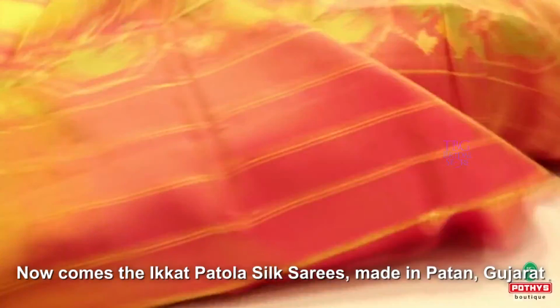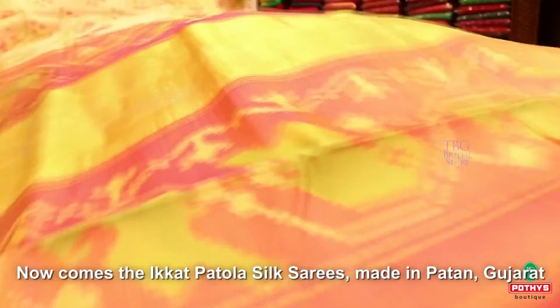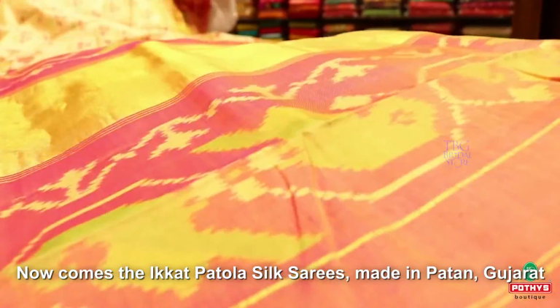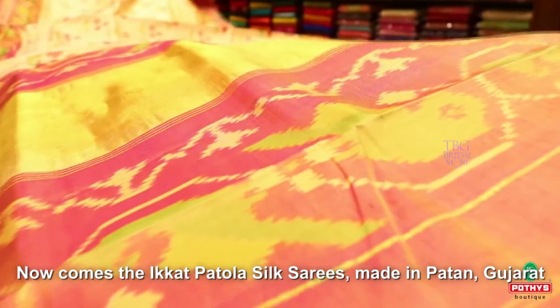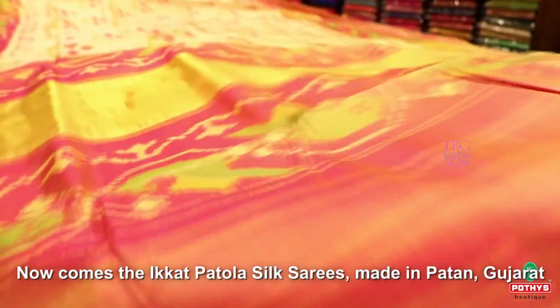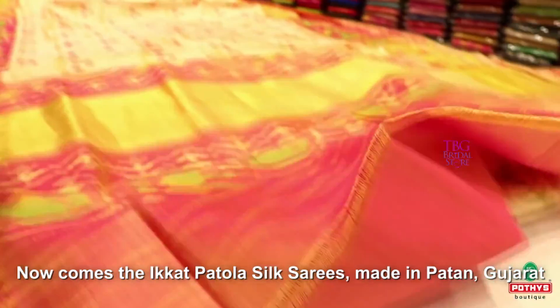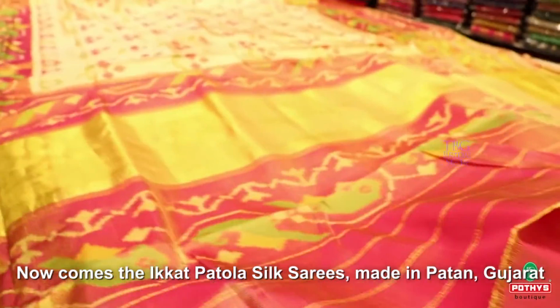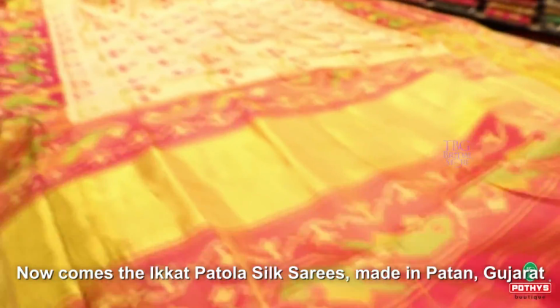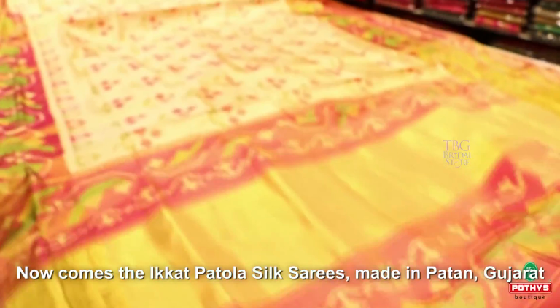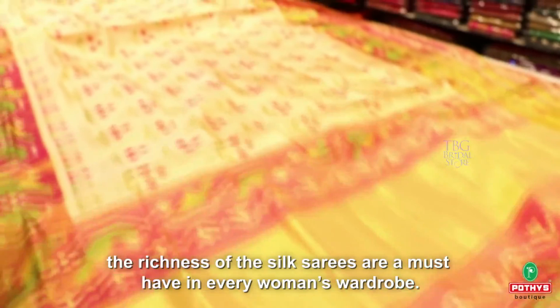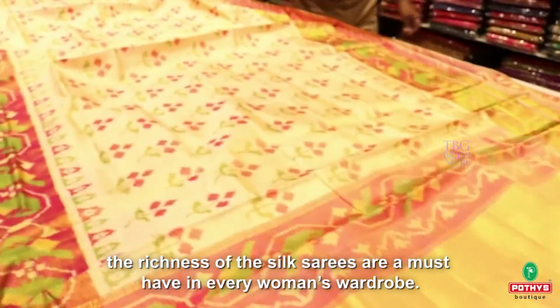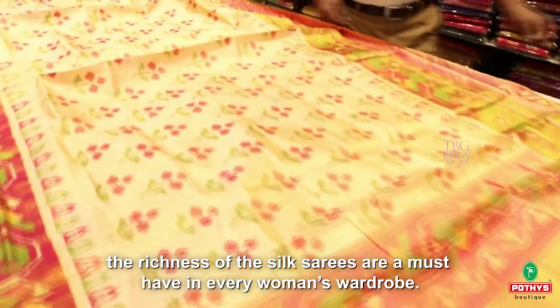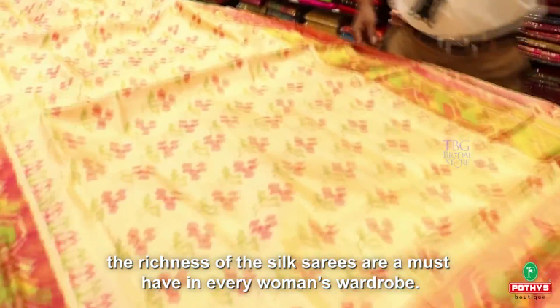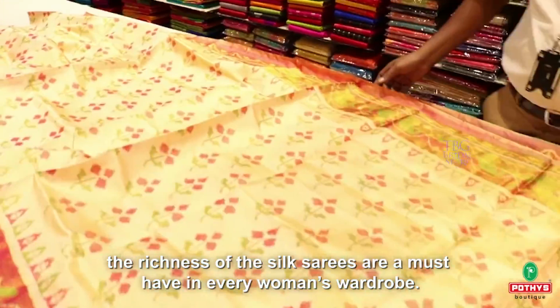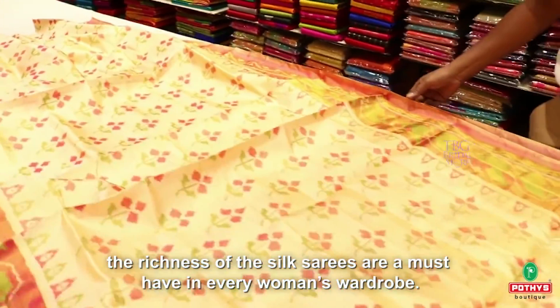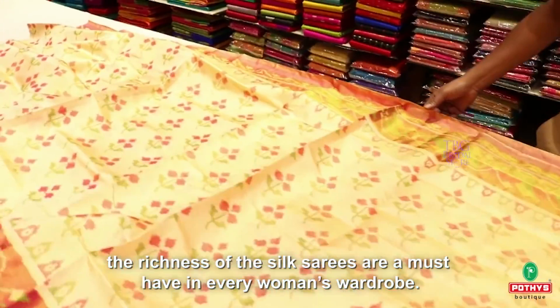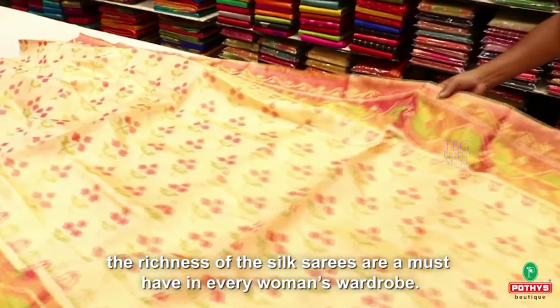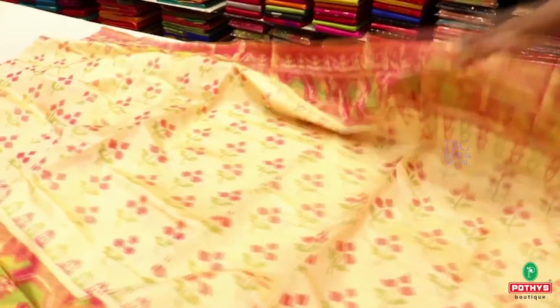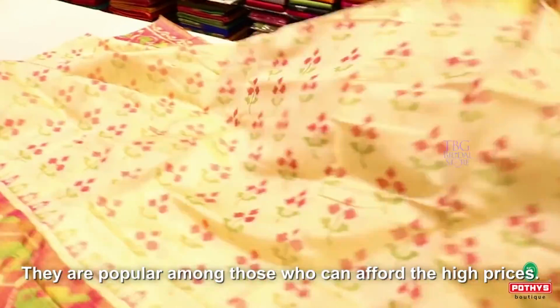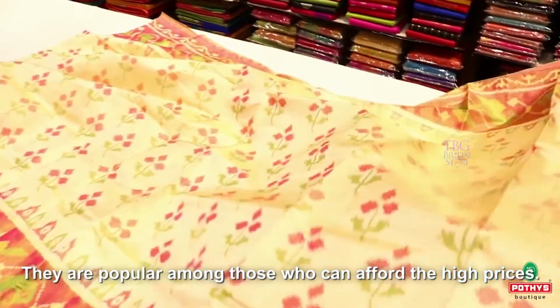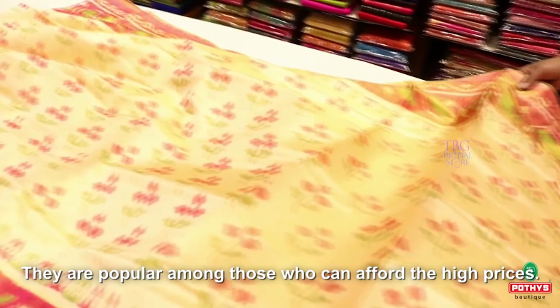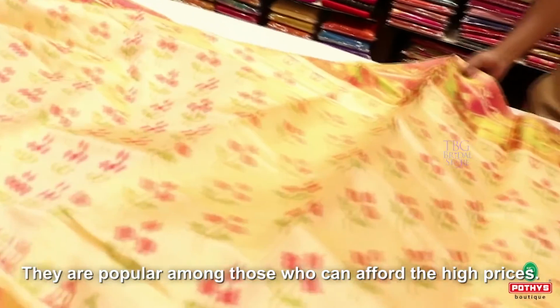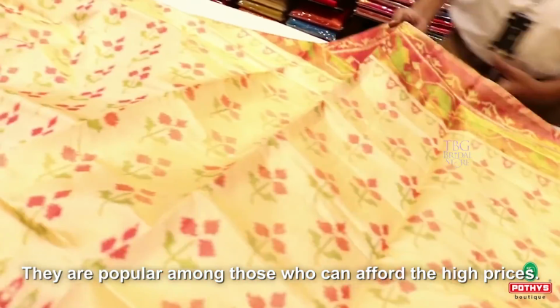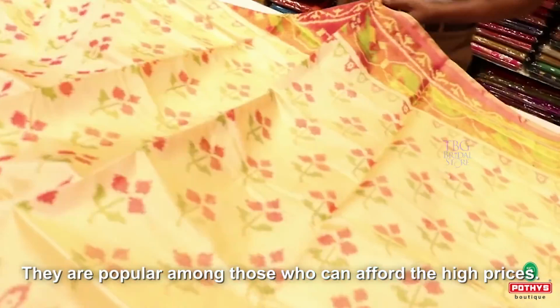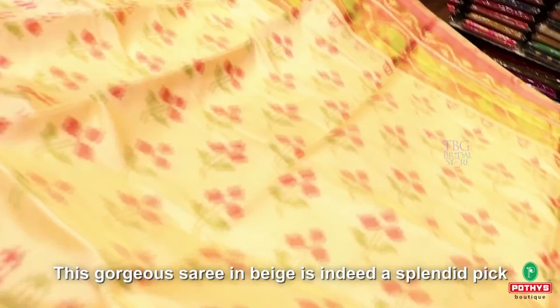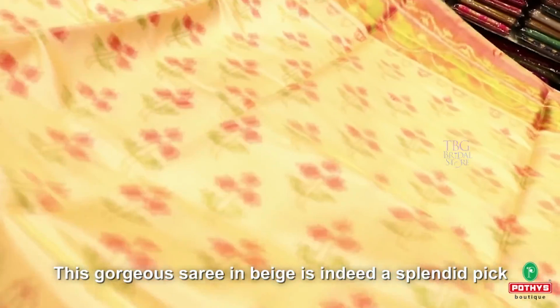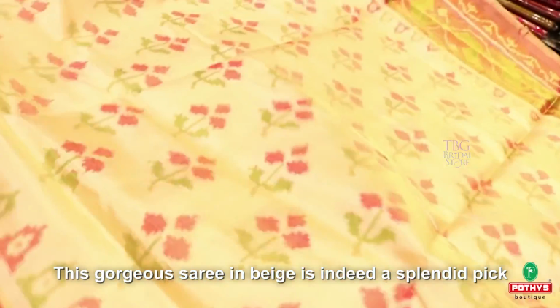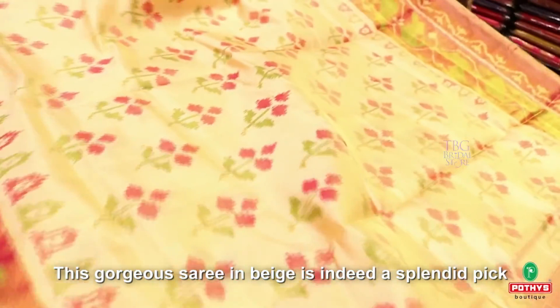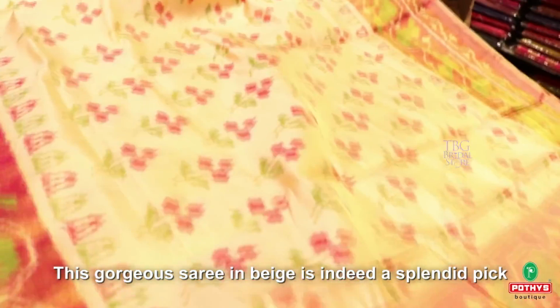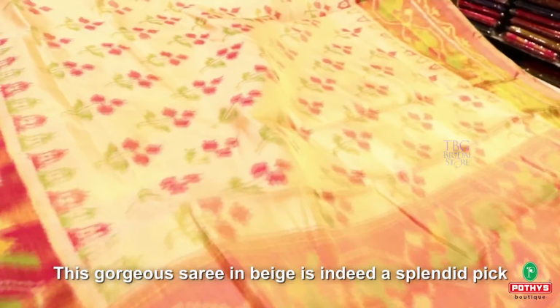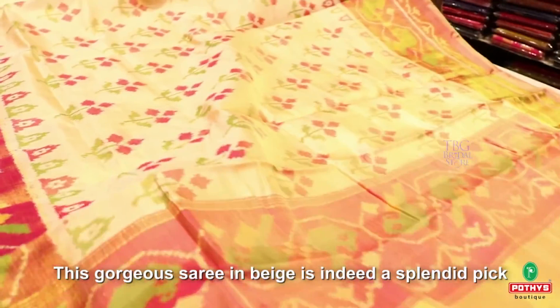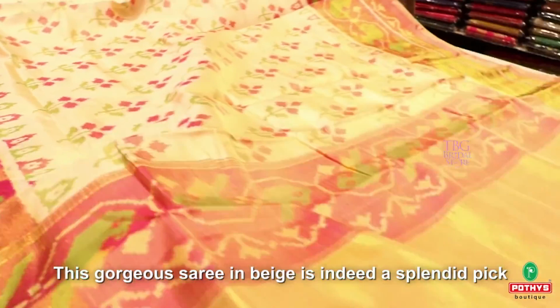Now comes the Ikkat Patola silk sarees made in Patan, Gujarat. The richness of these silk sarees makes them a must-have in every woman's wardrobe. They are popular among those who can afford the high prices. This gorgeous sari in peach is indeed a splendid pick.